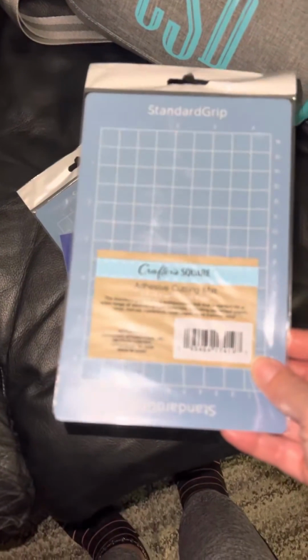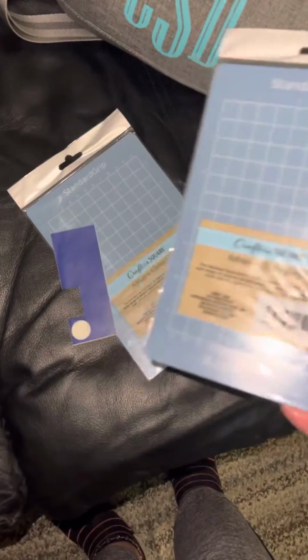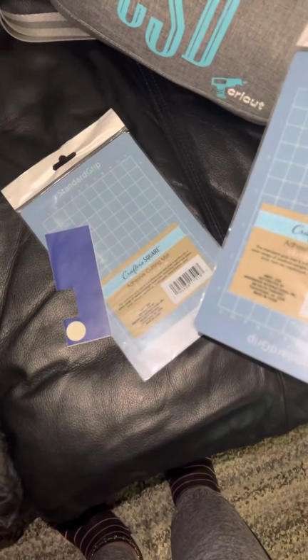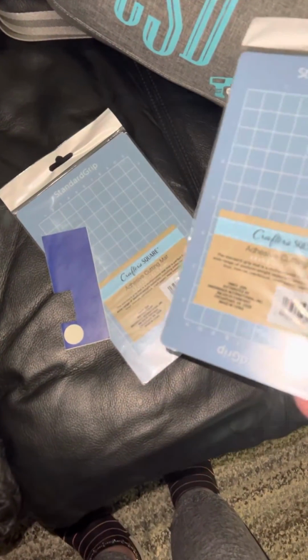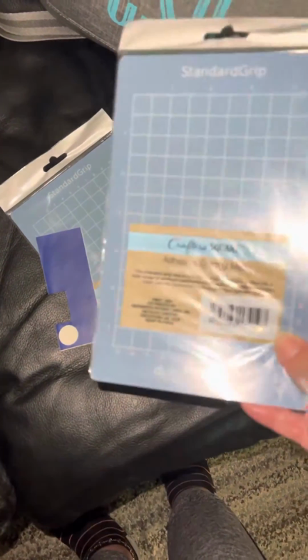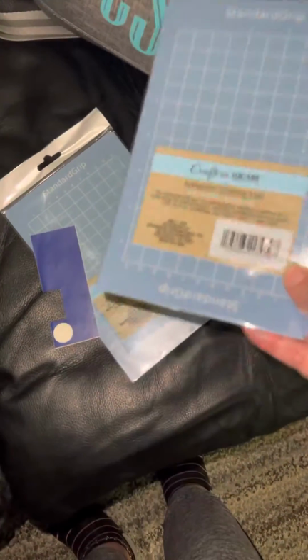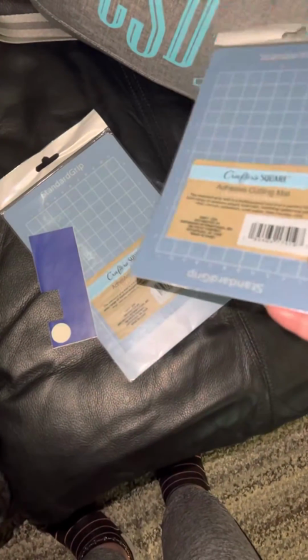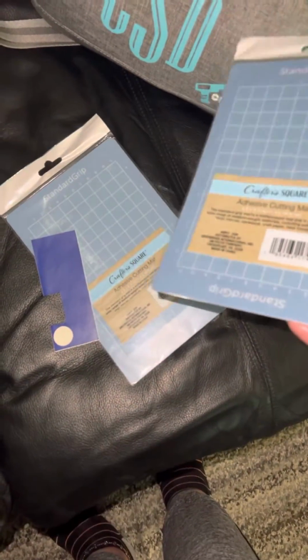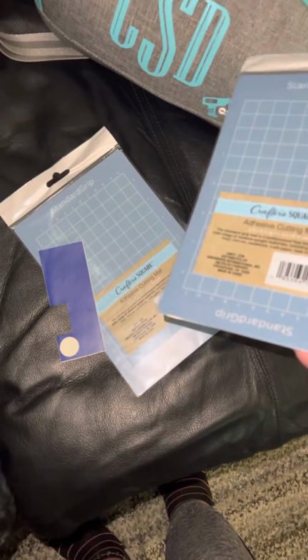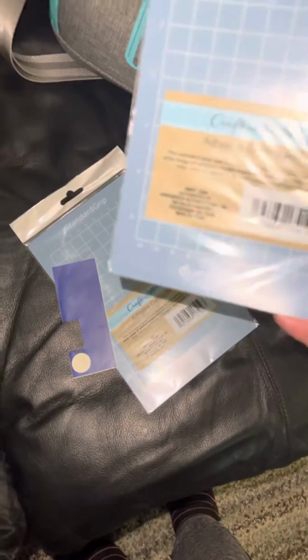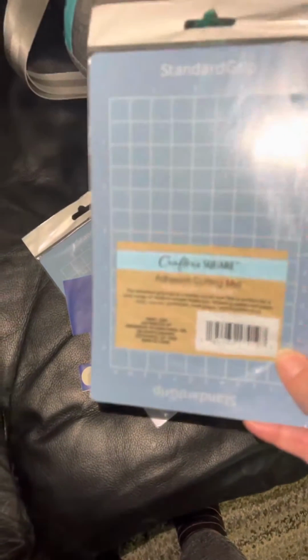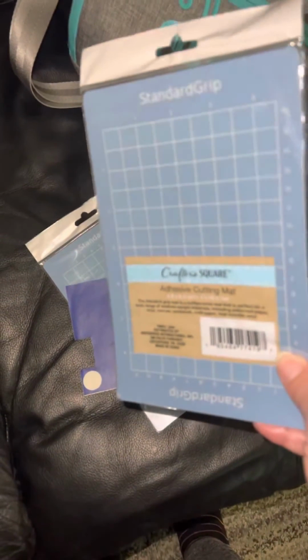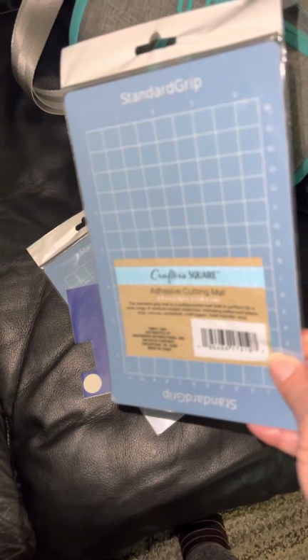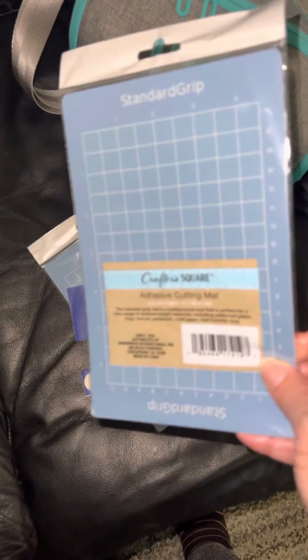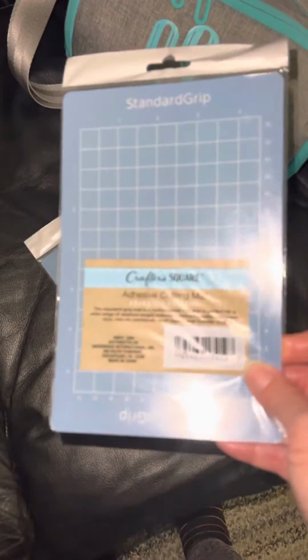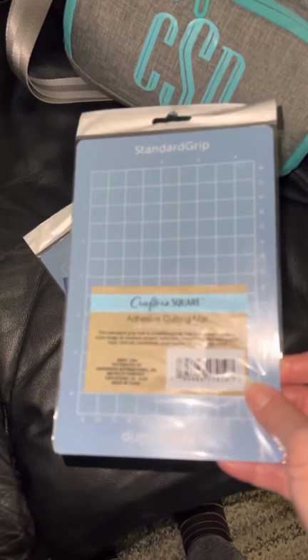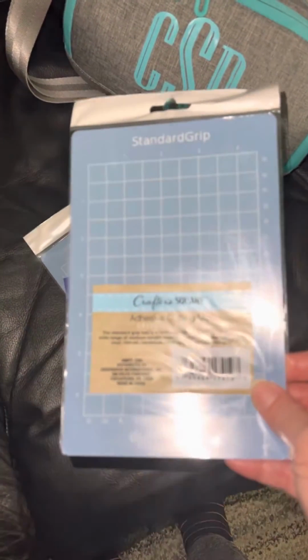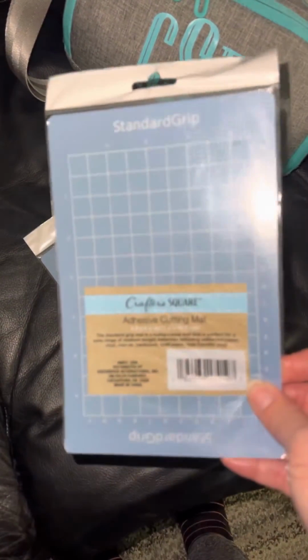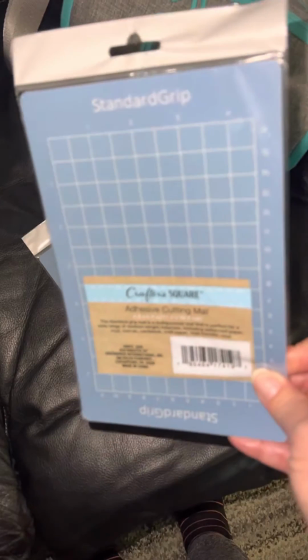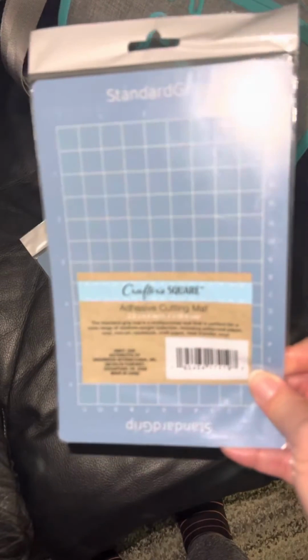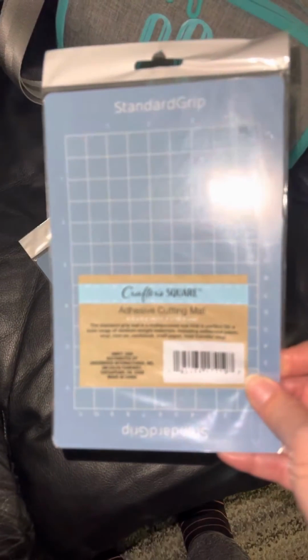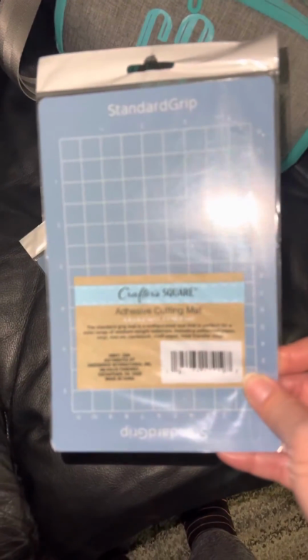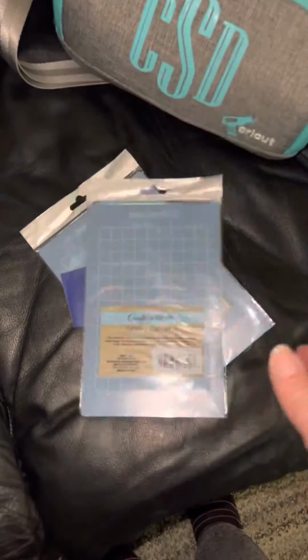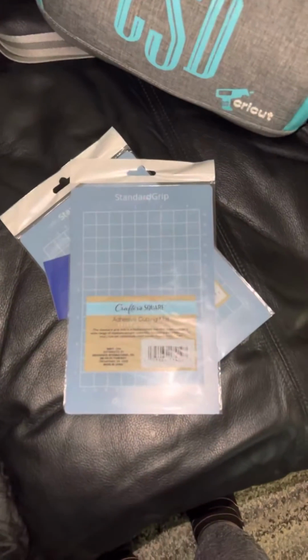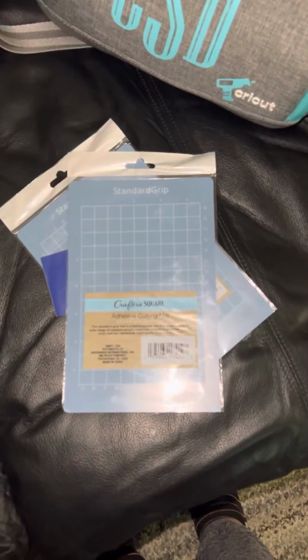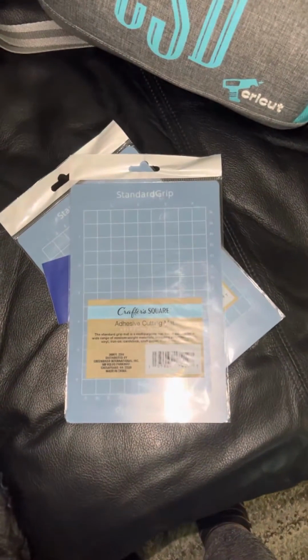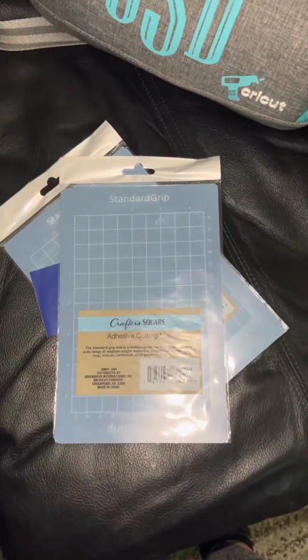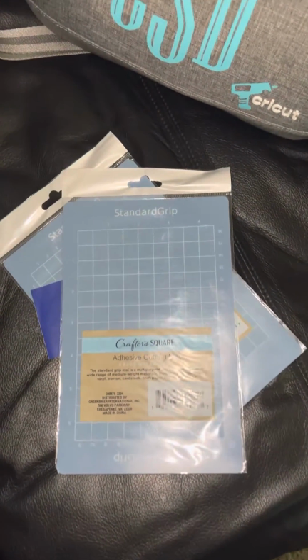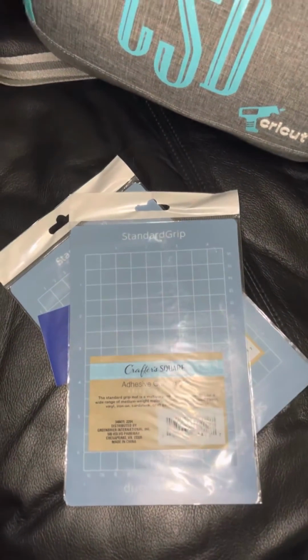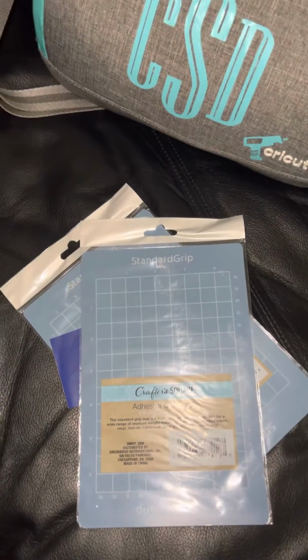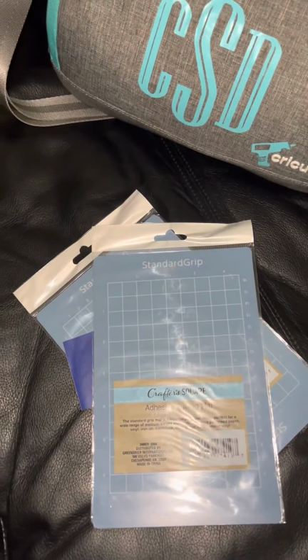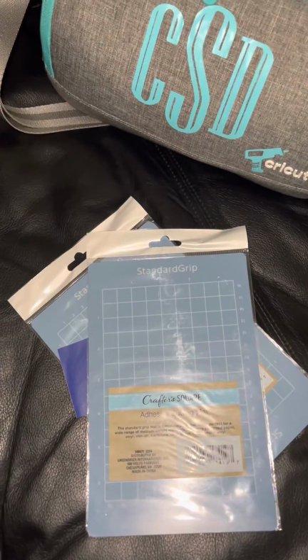I ended up buying three of them. You can see two of them here — I did use one in my Cricut Joy and it works and fits perfectly. Only a dollar twenty-five, and this comes from Dollar Tree.